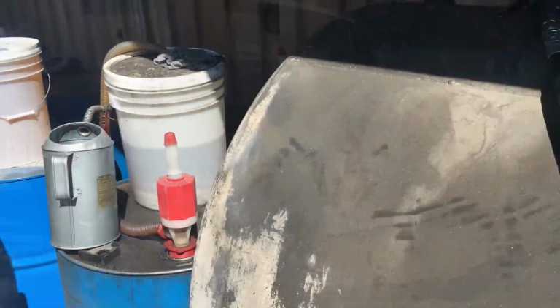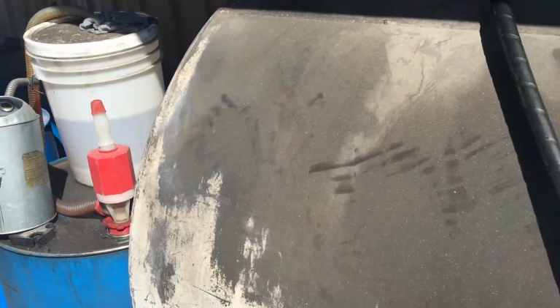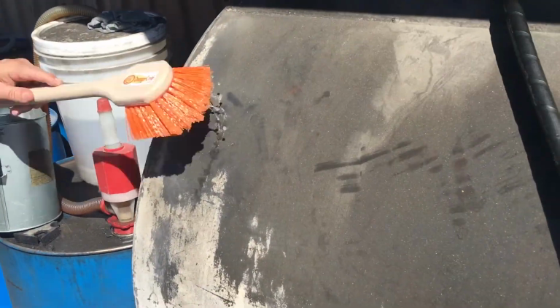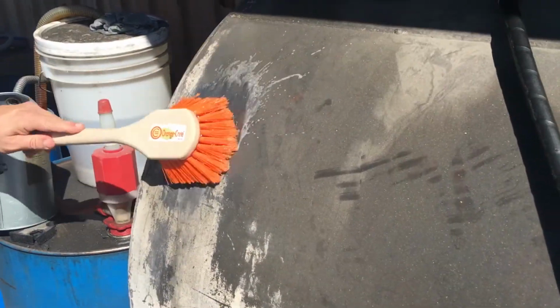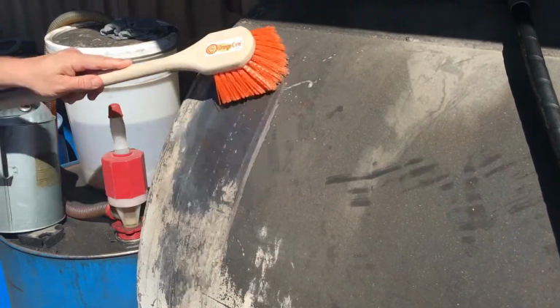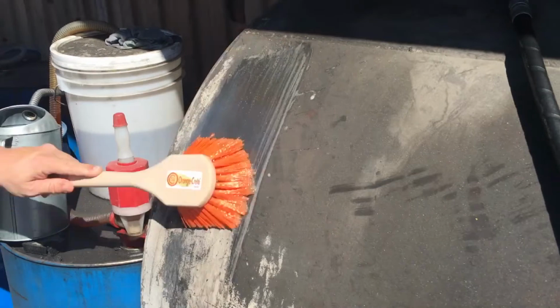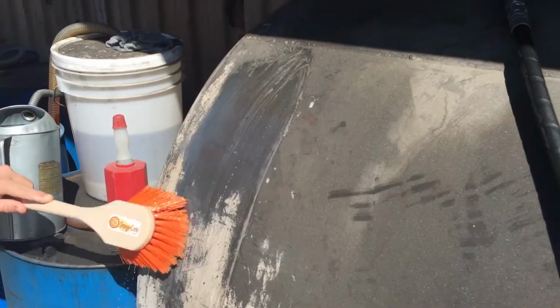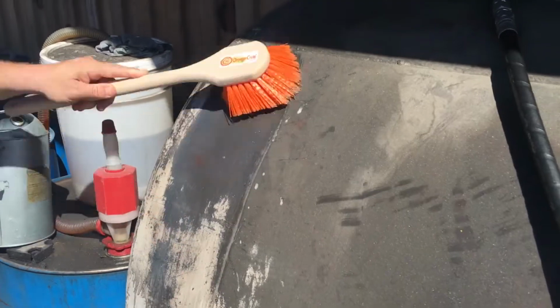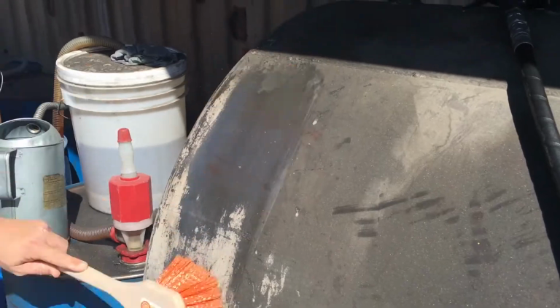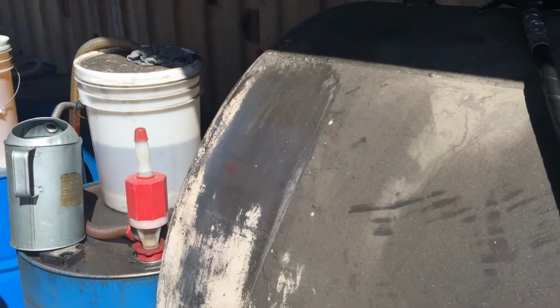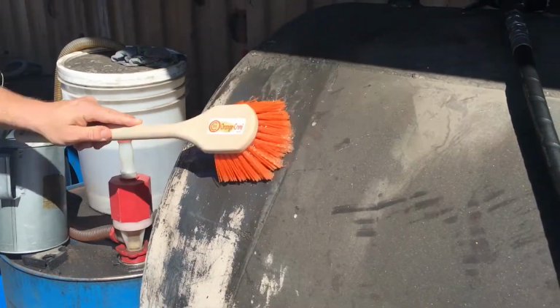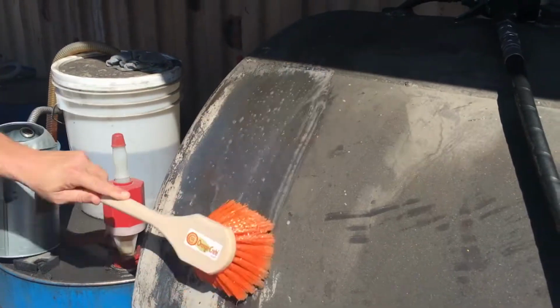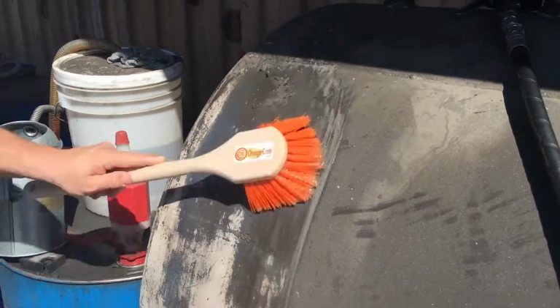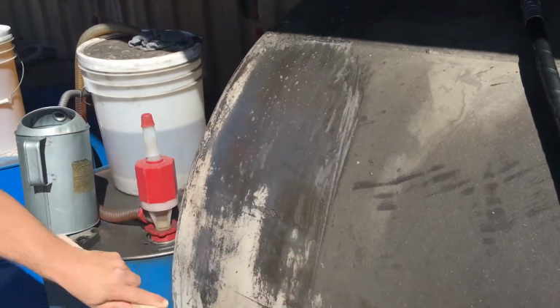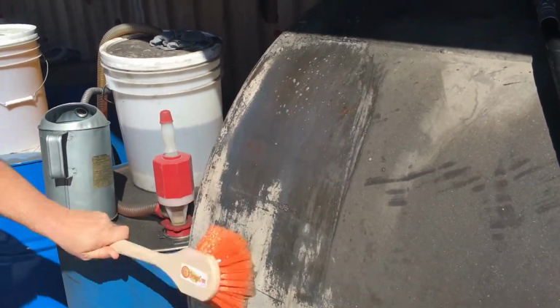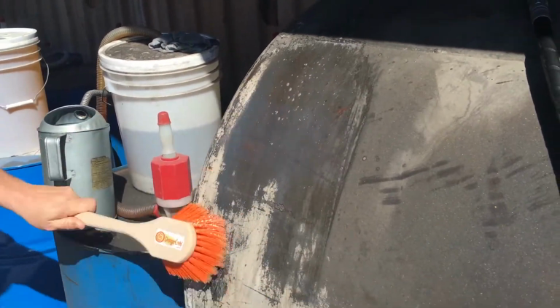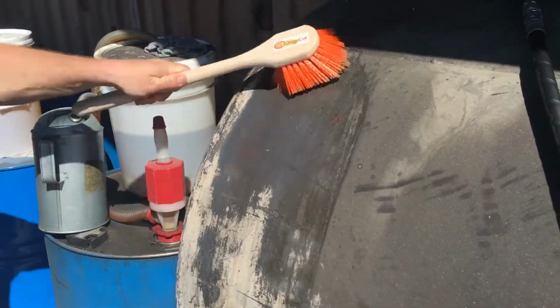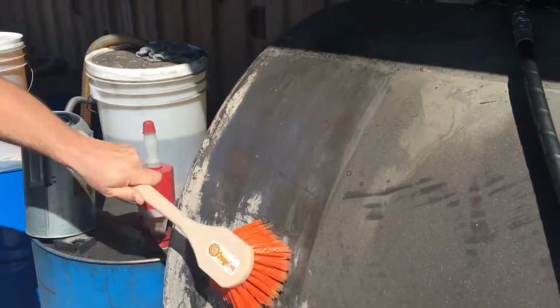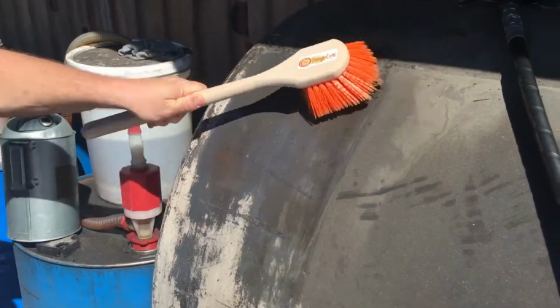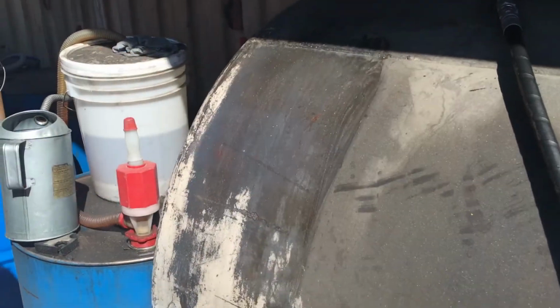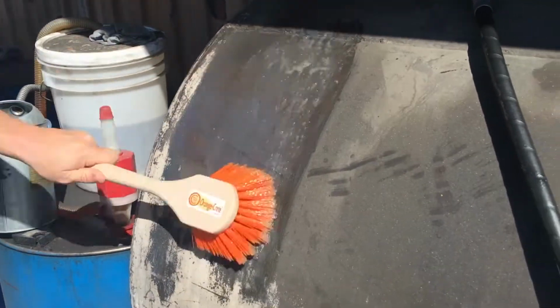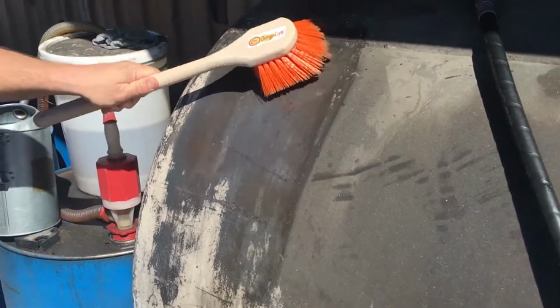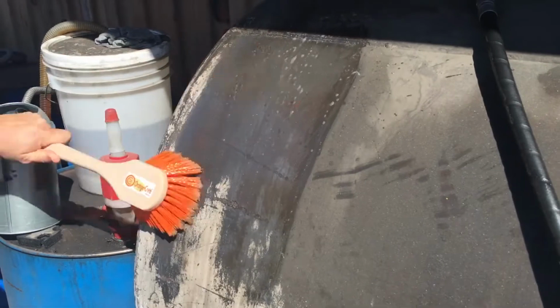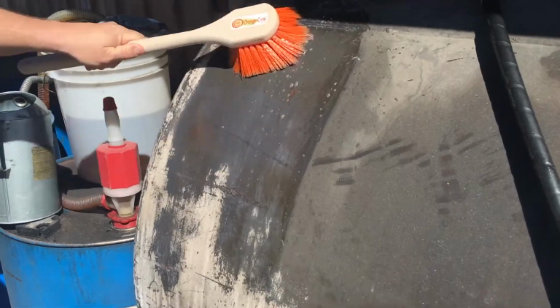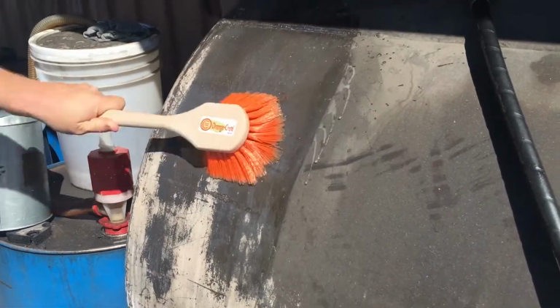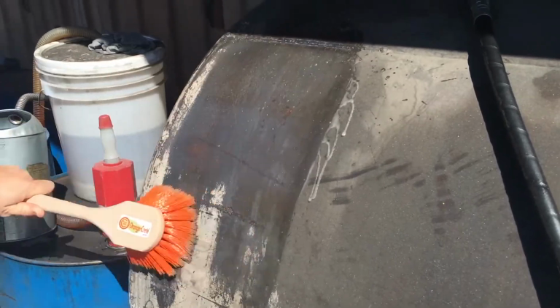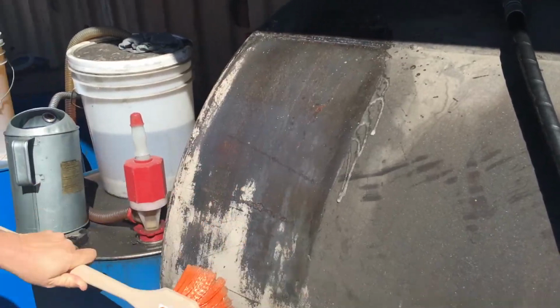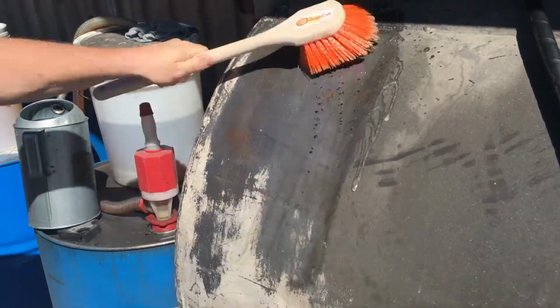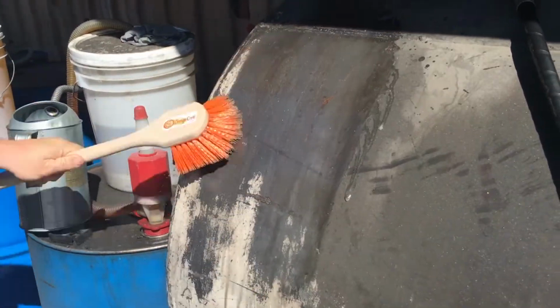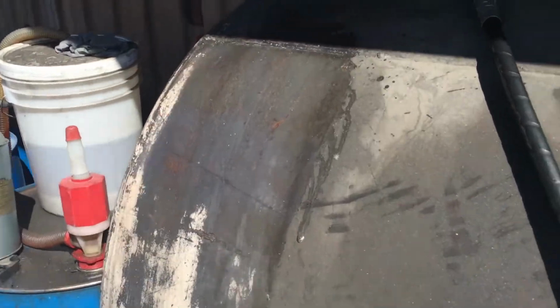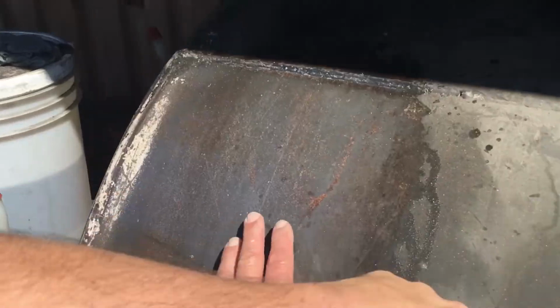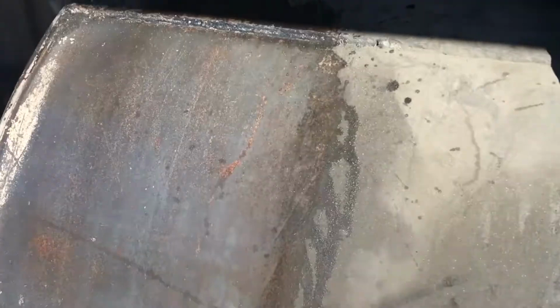ReviveCrete is an excellent degreaser. Anywhere you have heavy grease, on a painted surface, aluminum, even the engine, or even hydraulic fluid — simply apply, brush, and rinse.